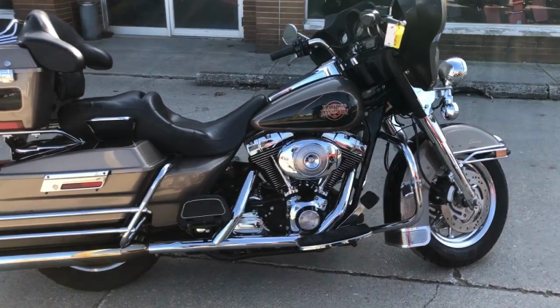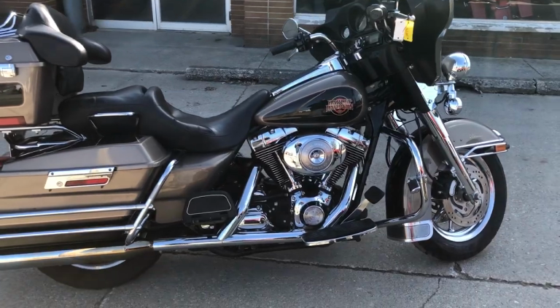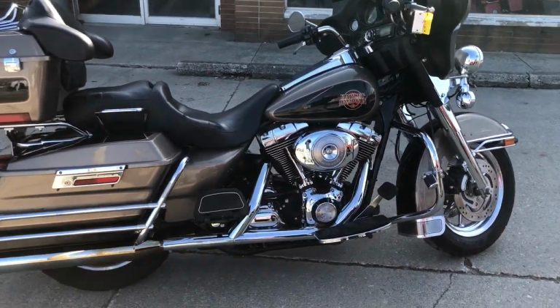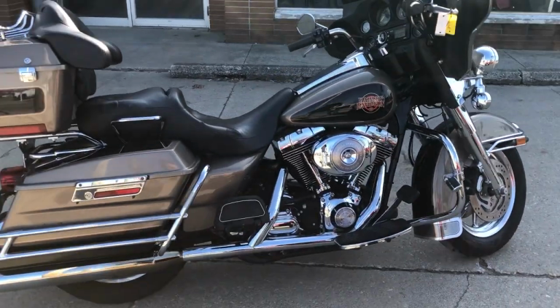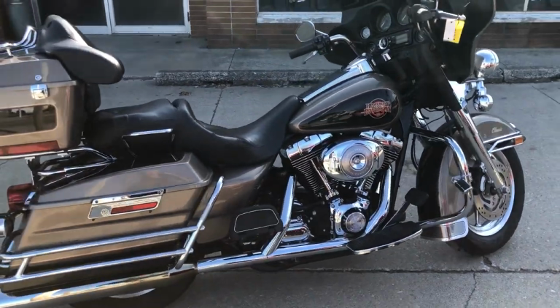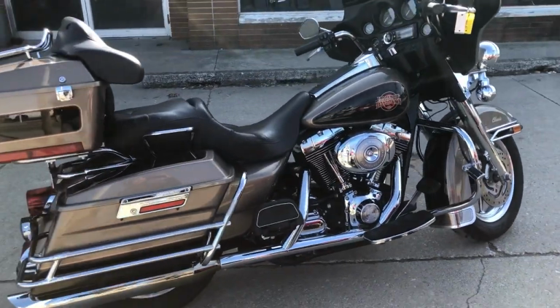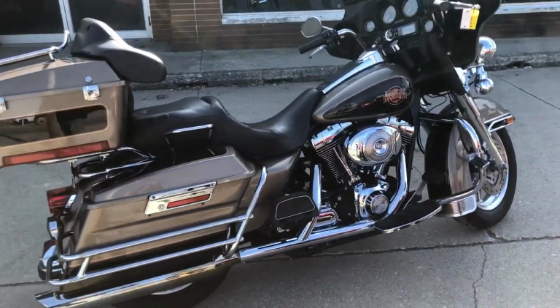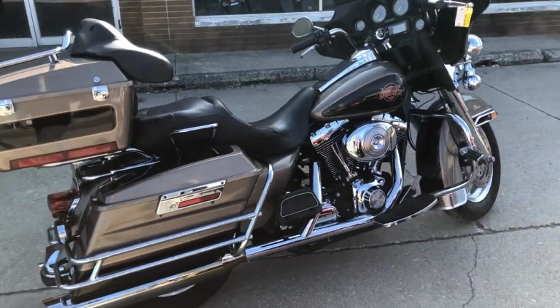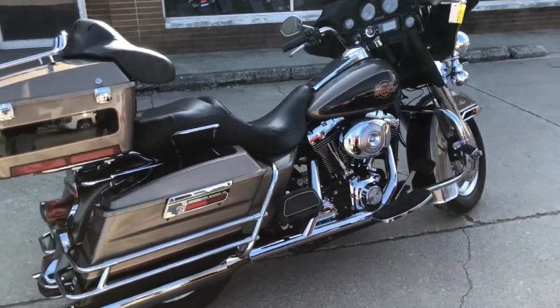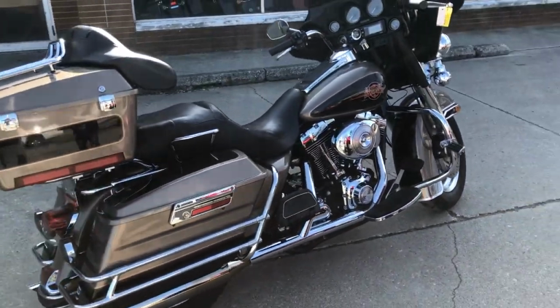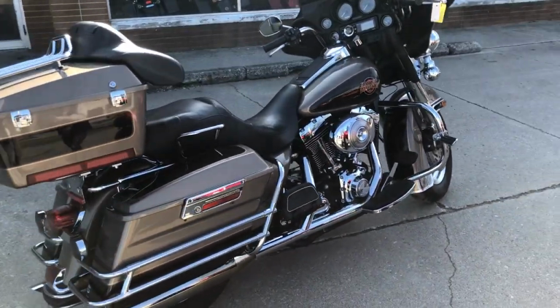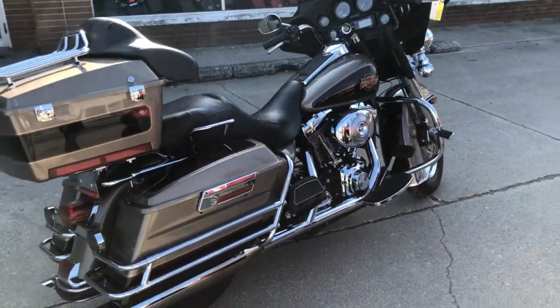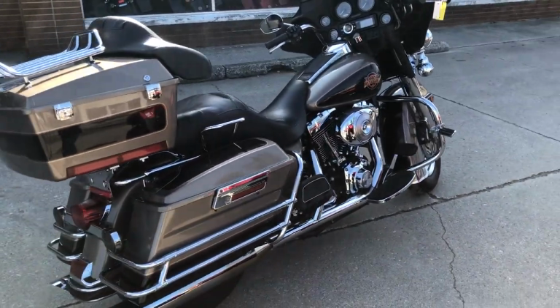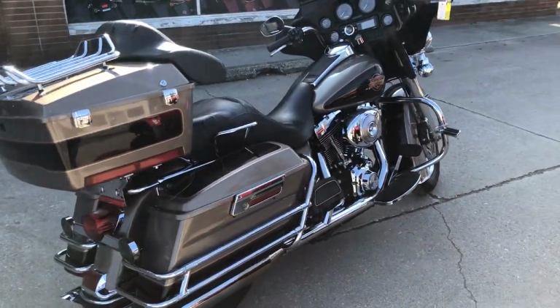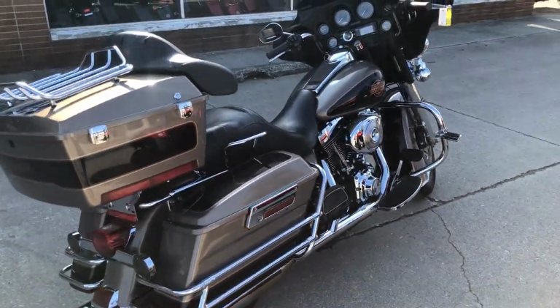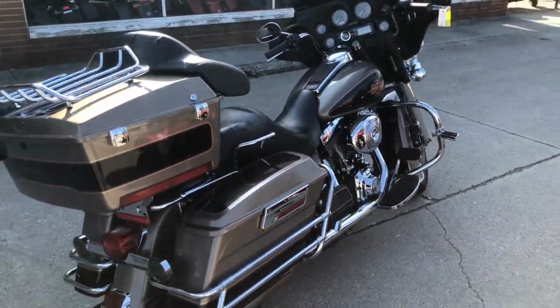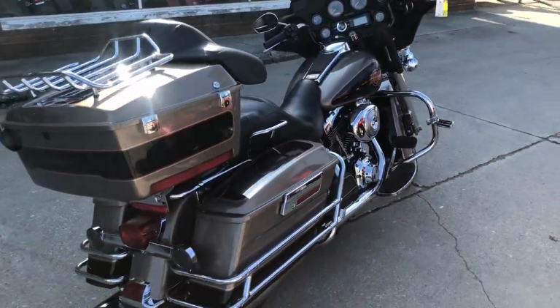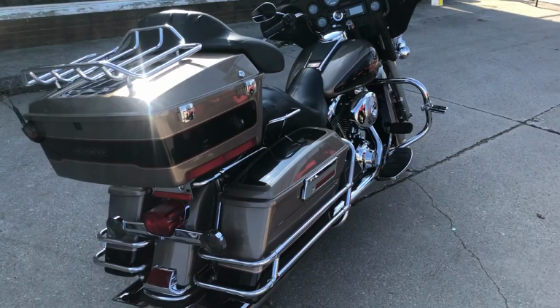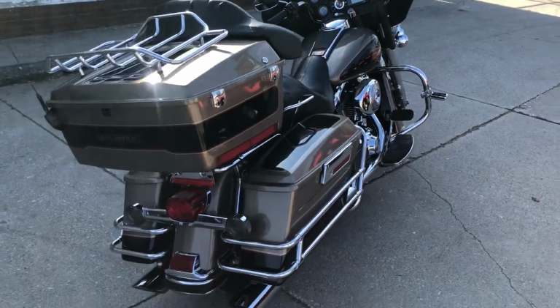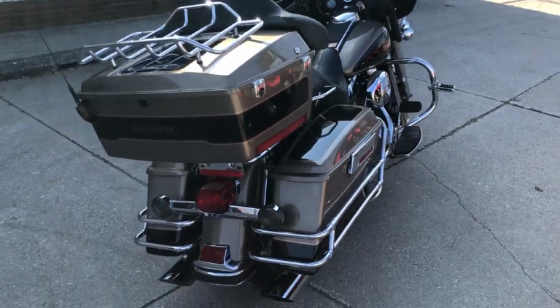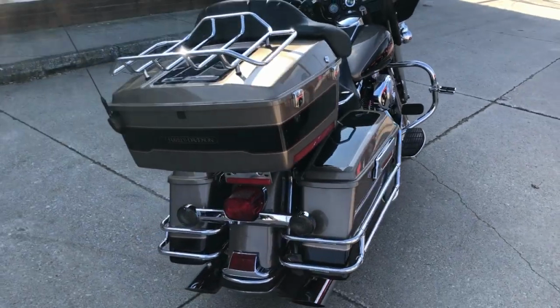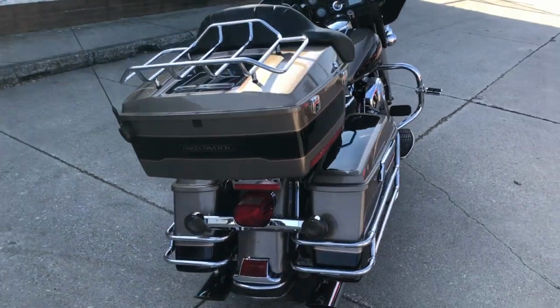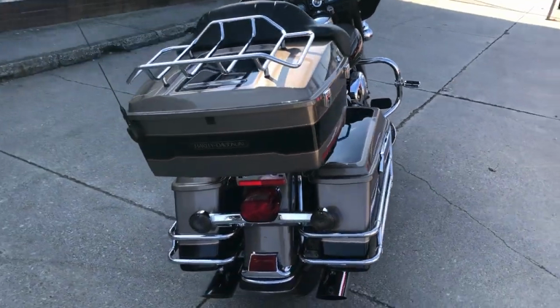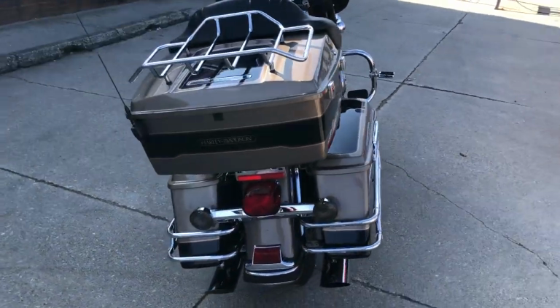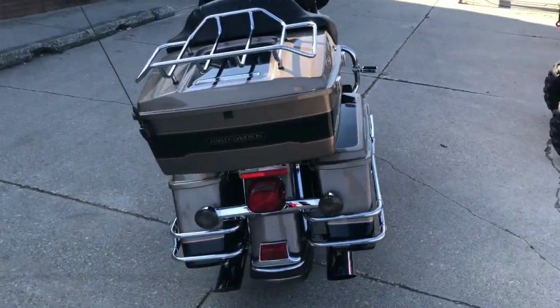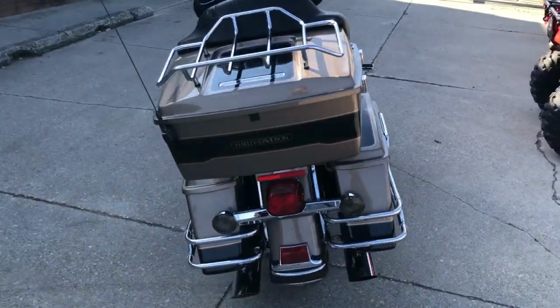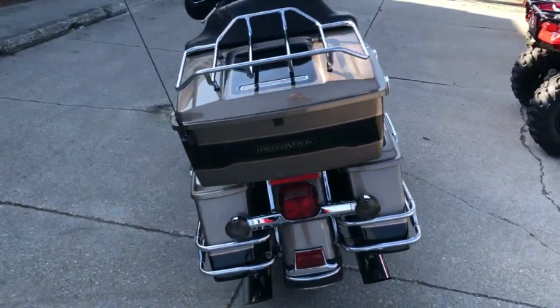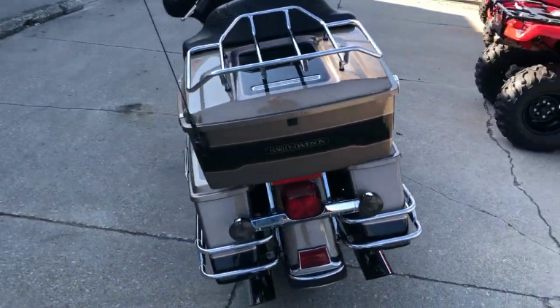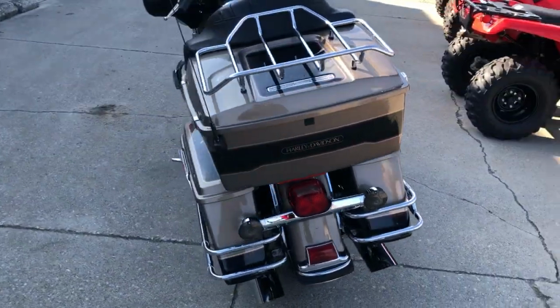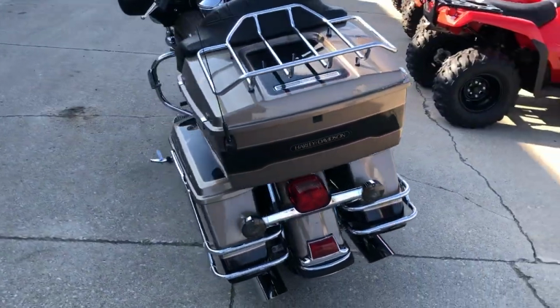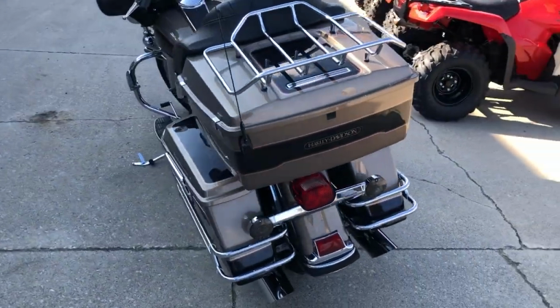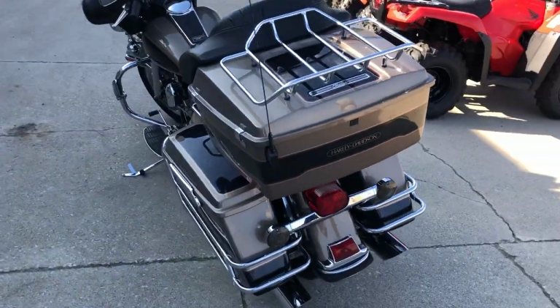Hey guys, it's GooglePowerFeeds.com here with a used Harley electric light for sale with only 27,597 miles. This is a great bike for the money.